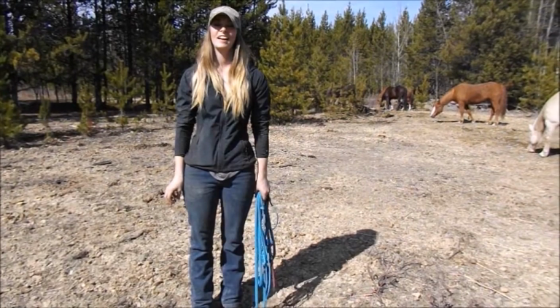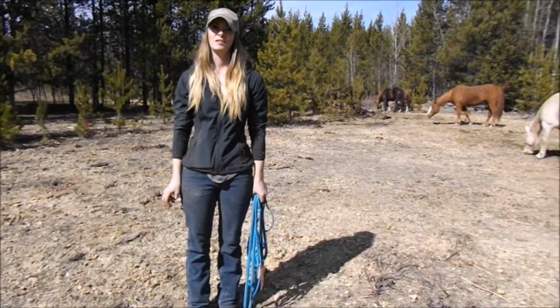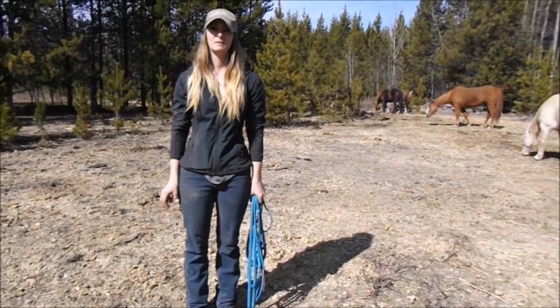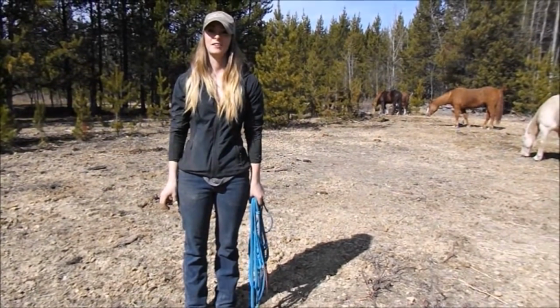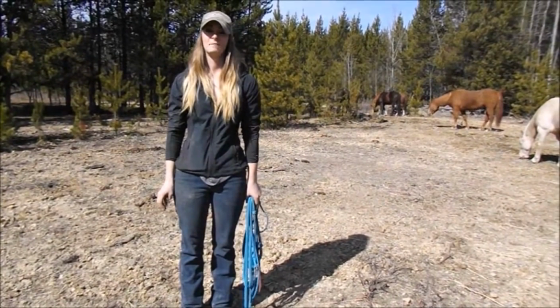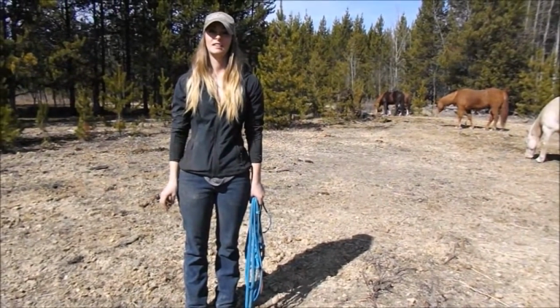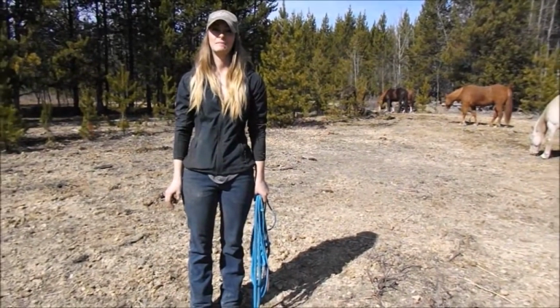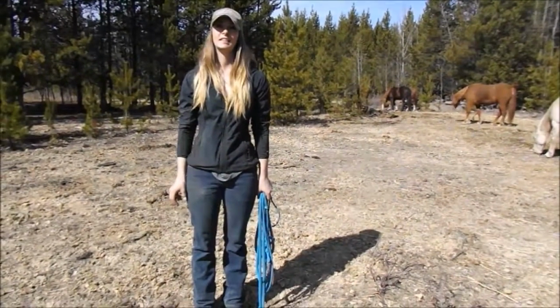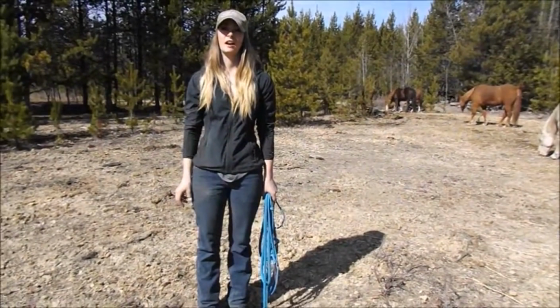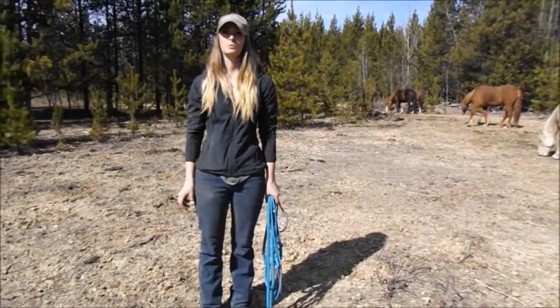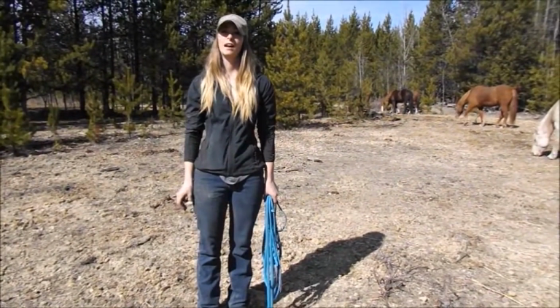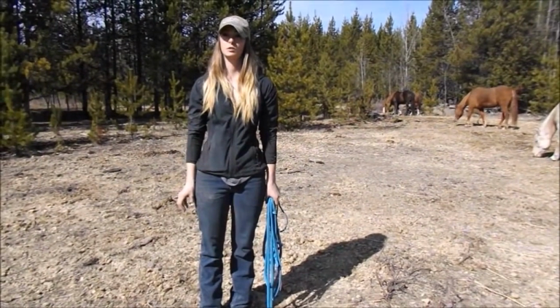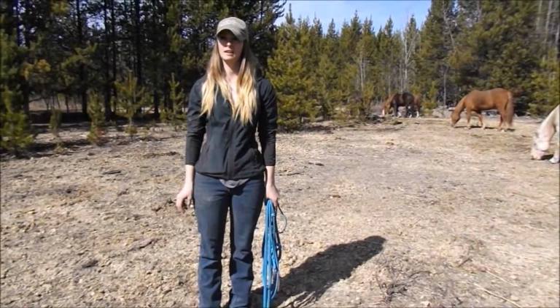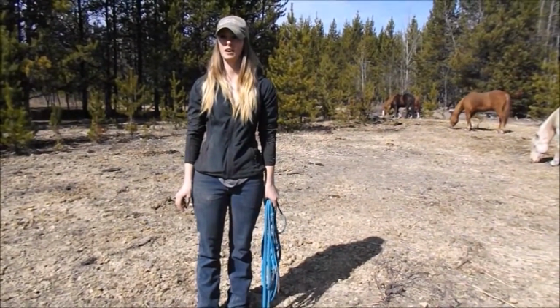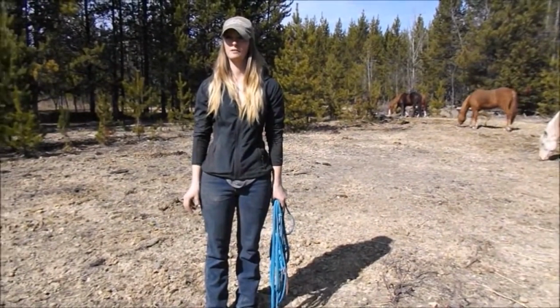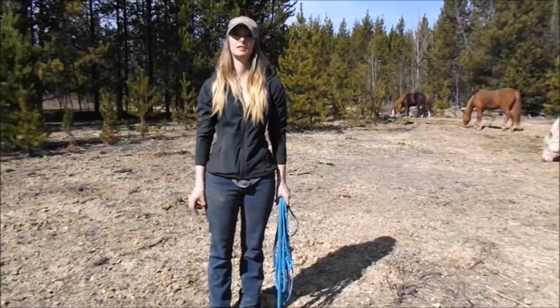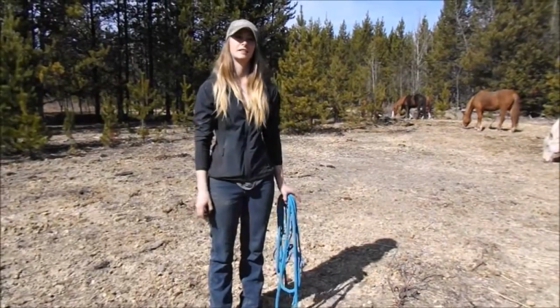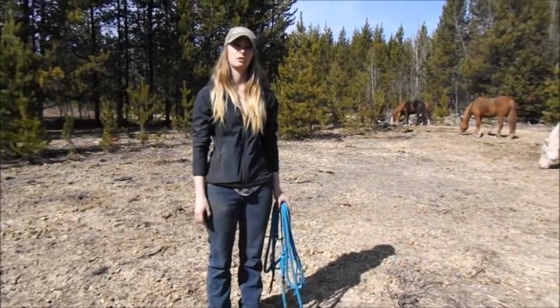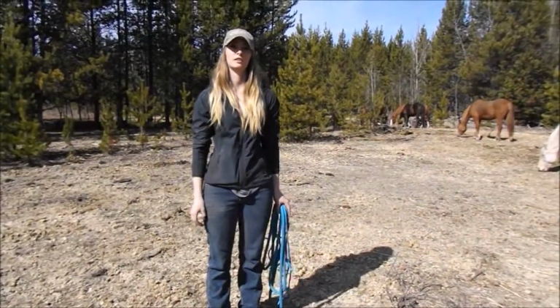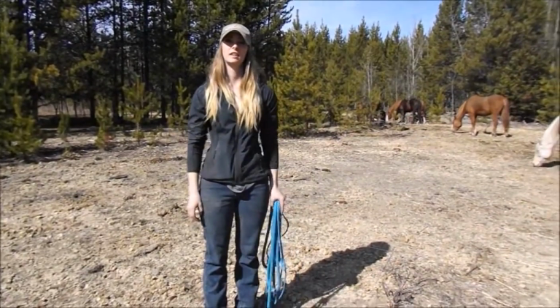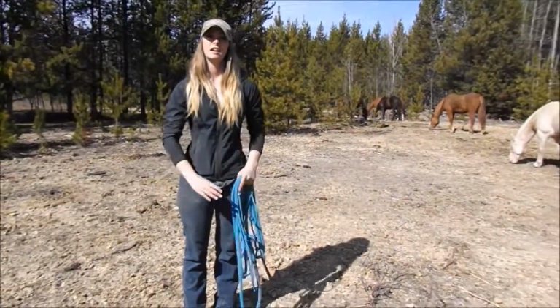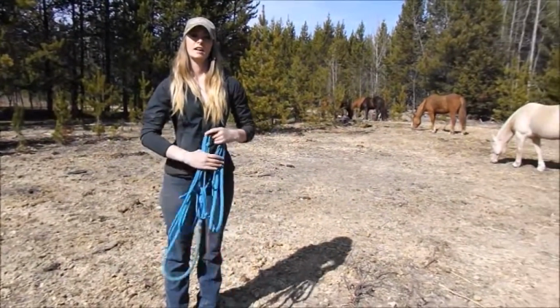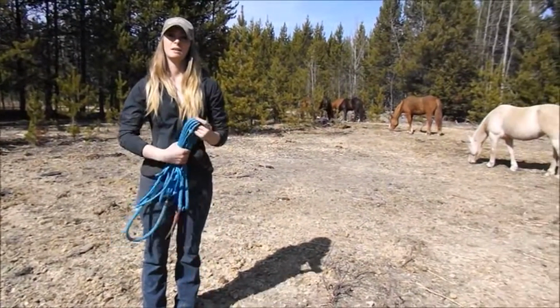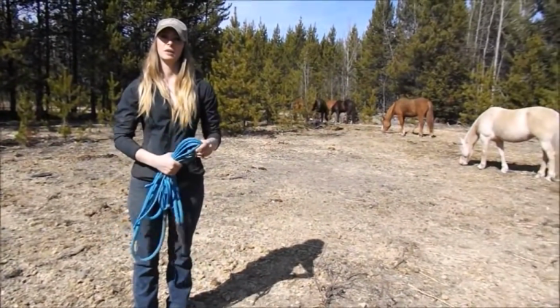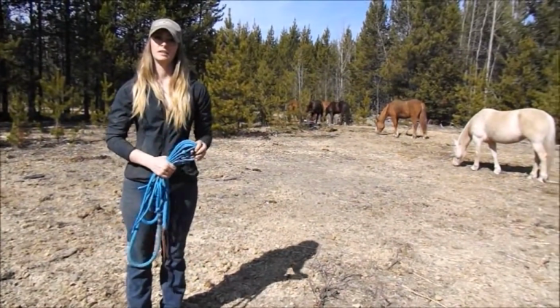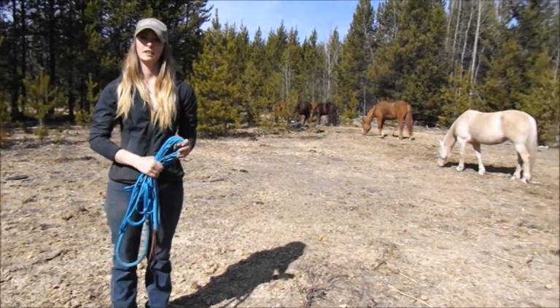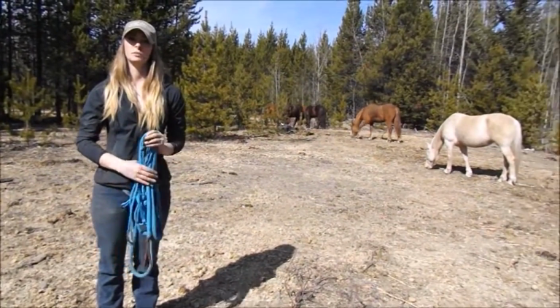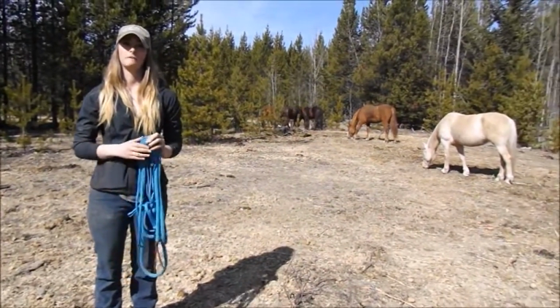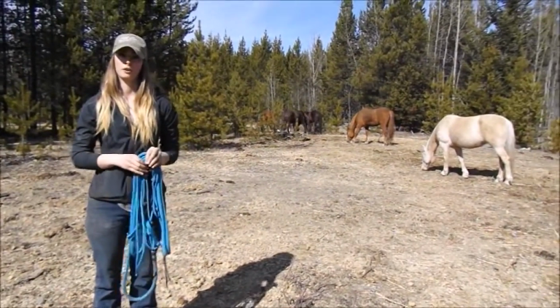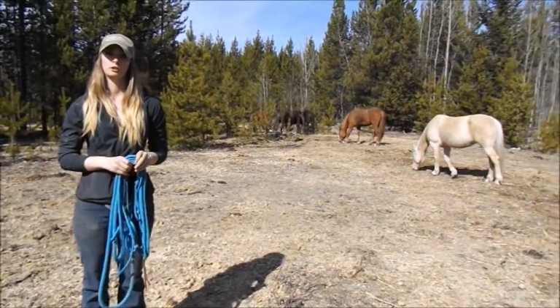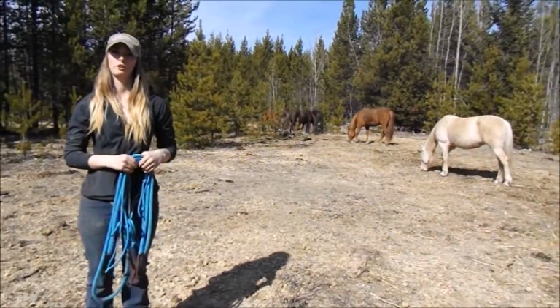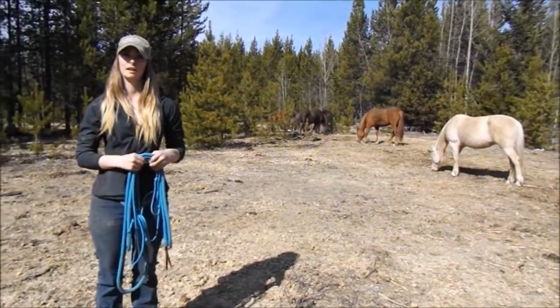Hi, my name is Stephanie. I'm here at the Amazing Gate Ranch where we have 20 Rocky Mountain horses and six quarter horses. Today I'm going to be working with Tia. She's one of our four-year-old quarter horse mares.